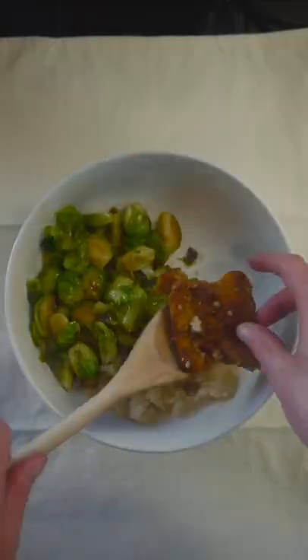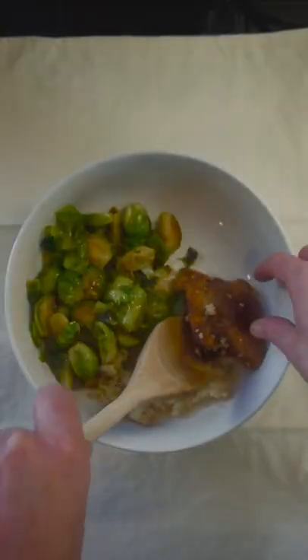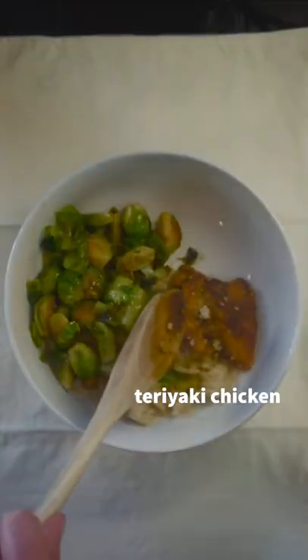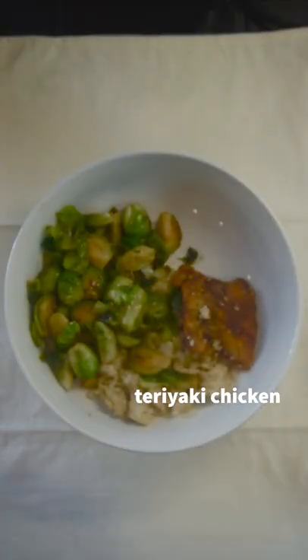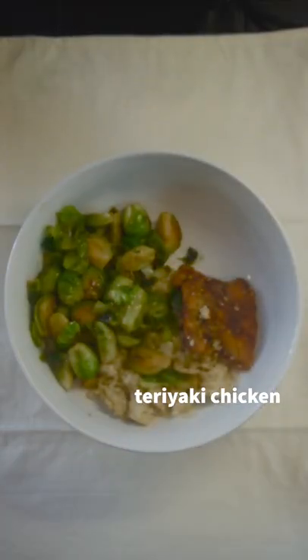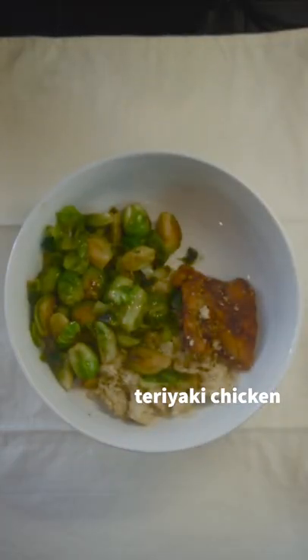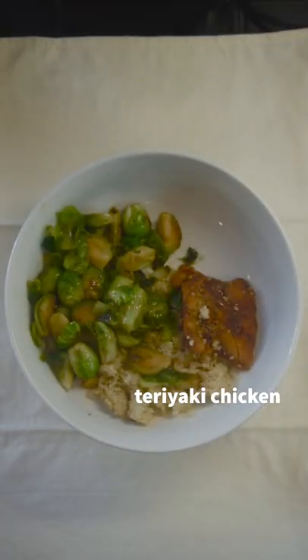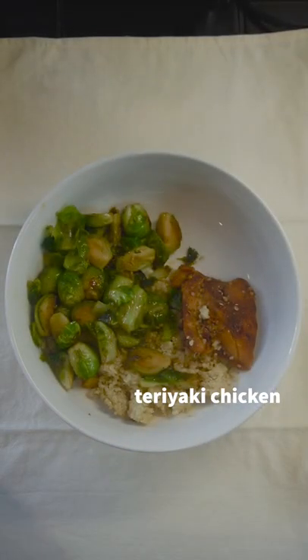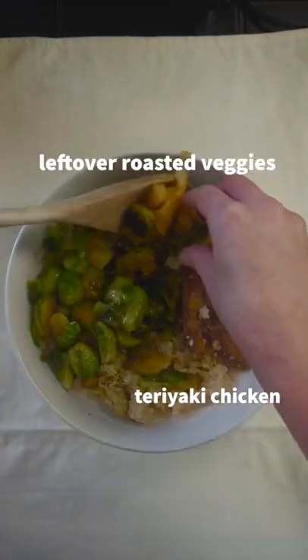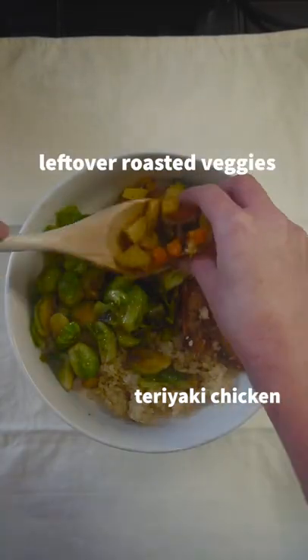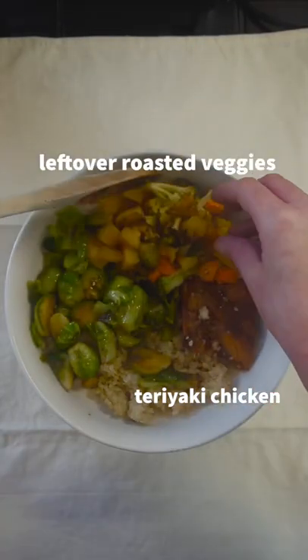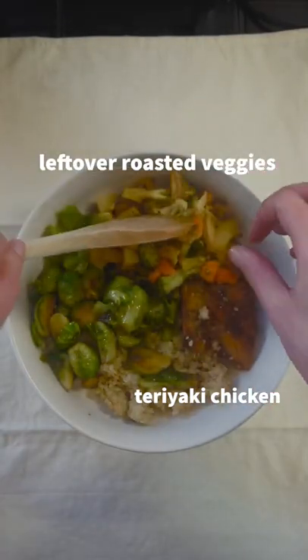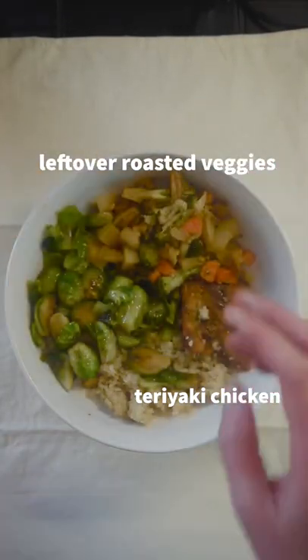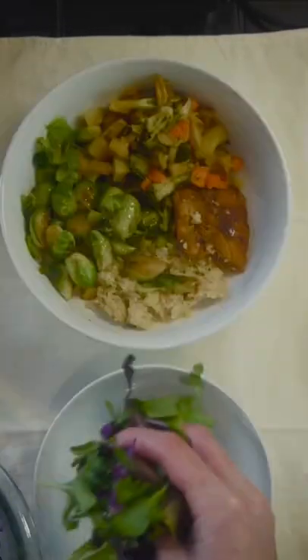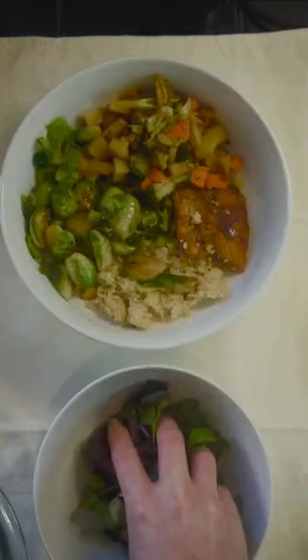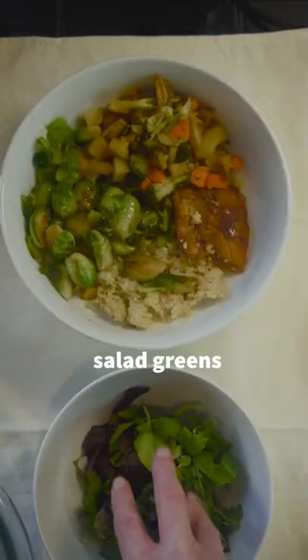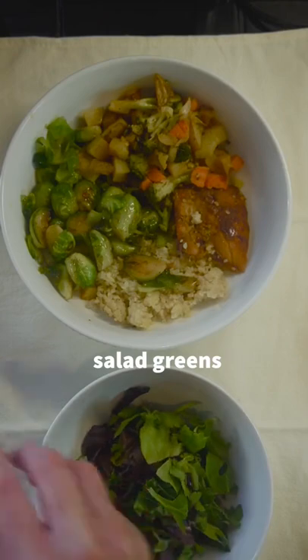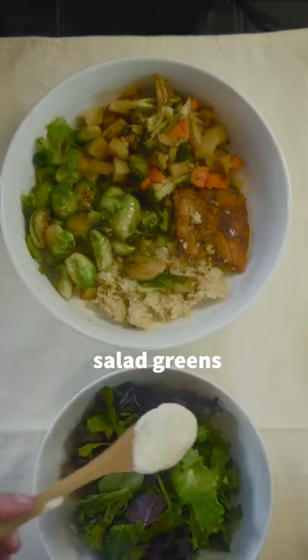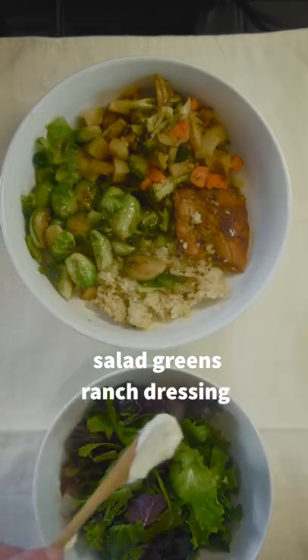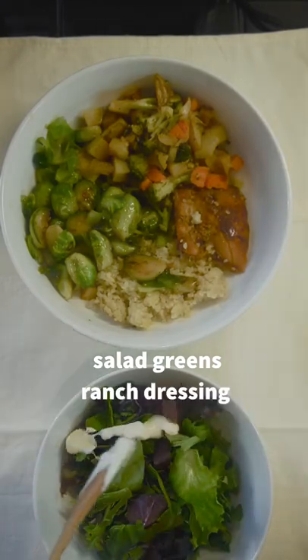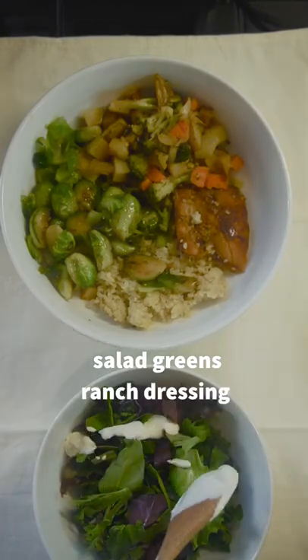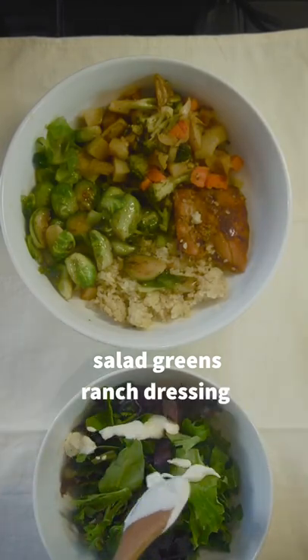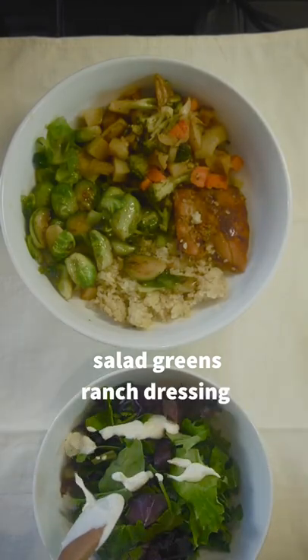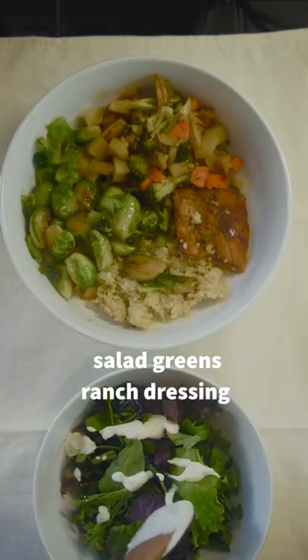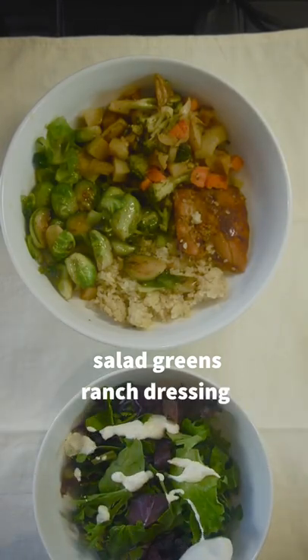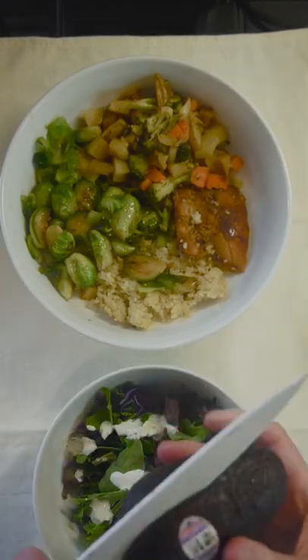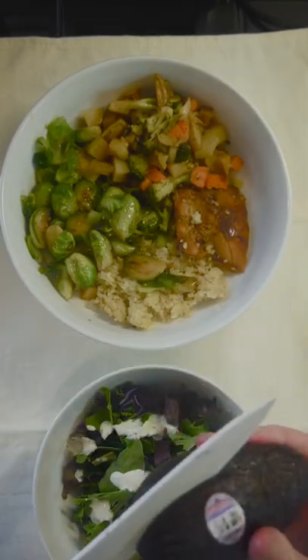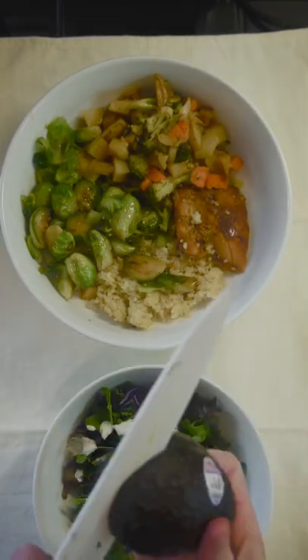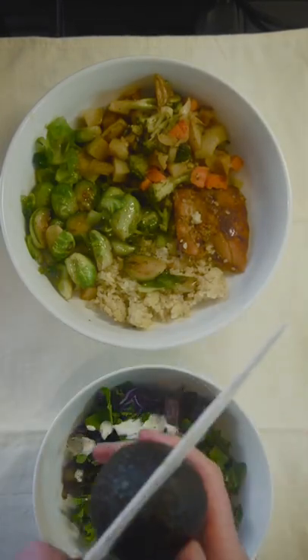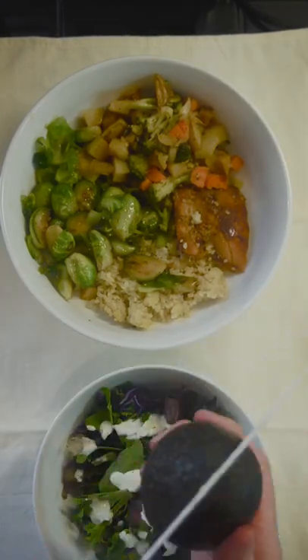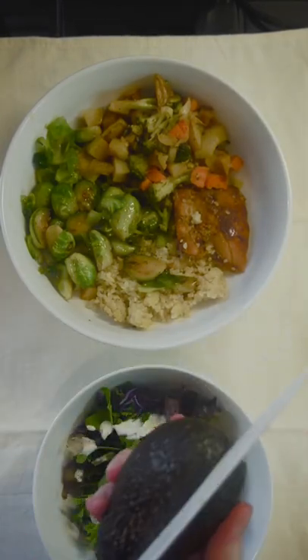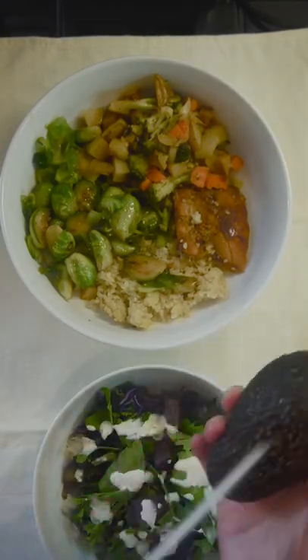Then some chicken and leftover roasted veggies. I was really craving some greens, so I made a little side salad with ranch dressing and avocado.